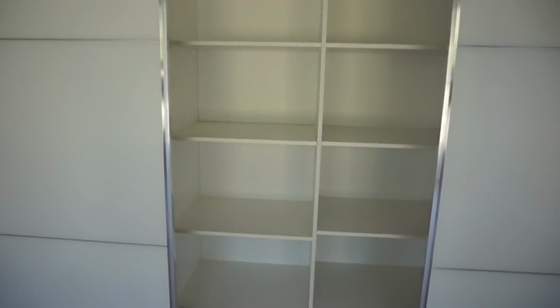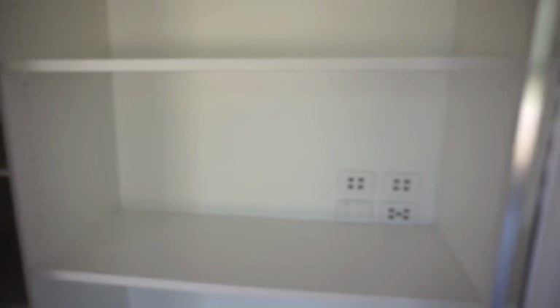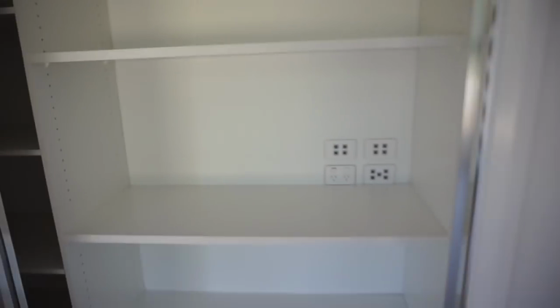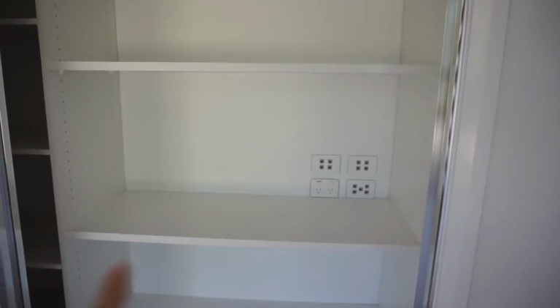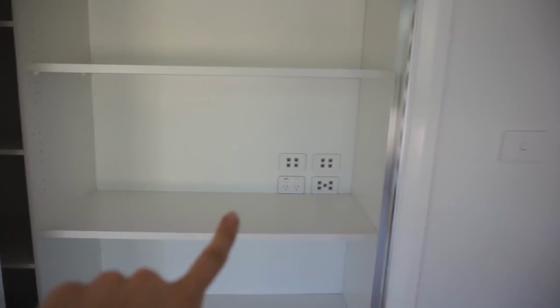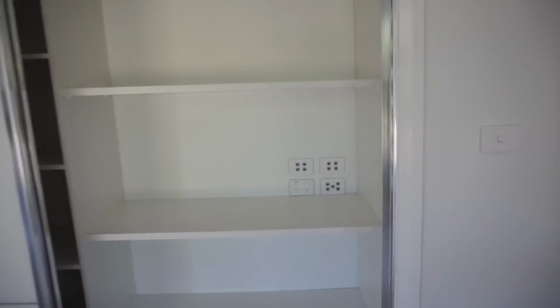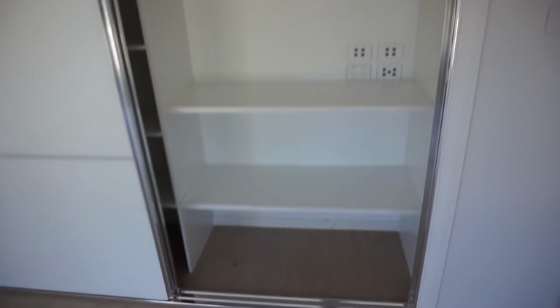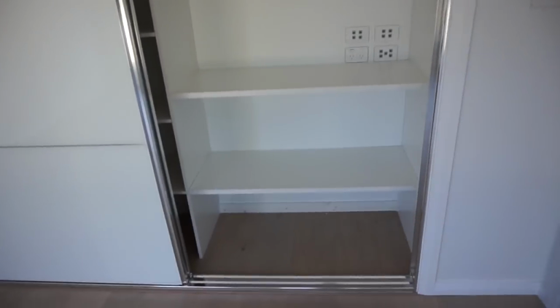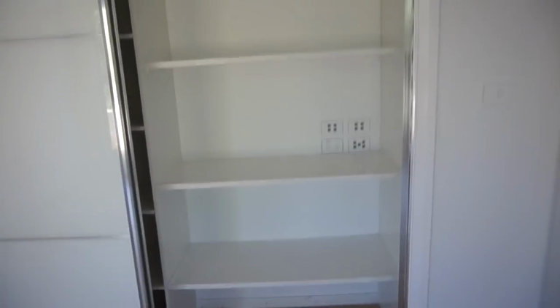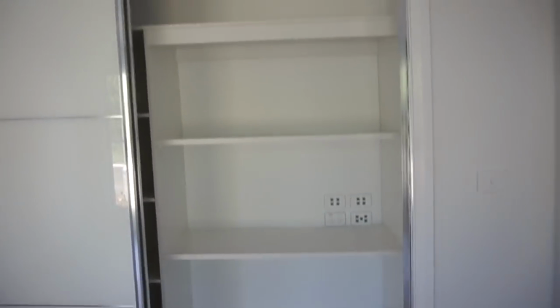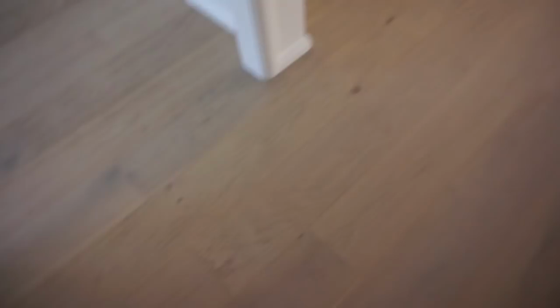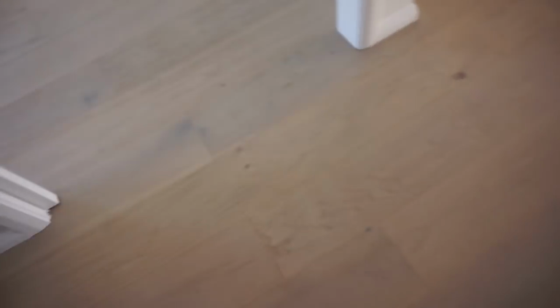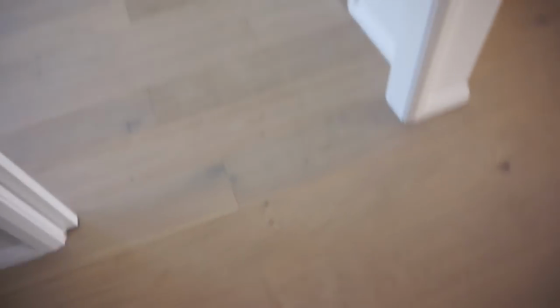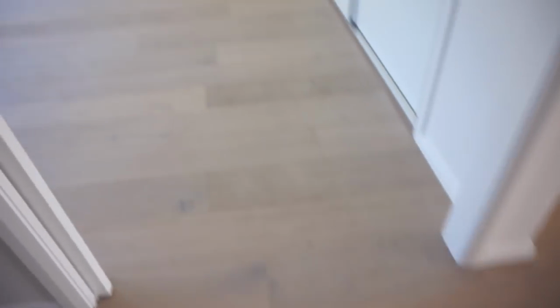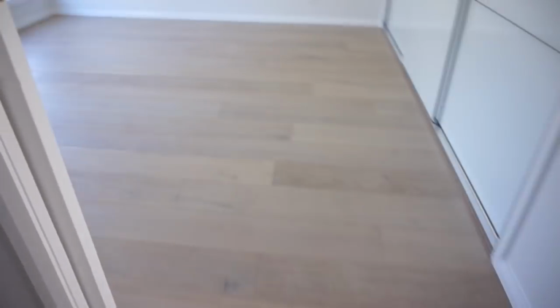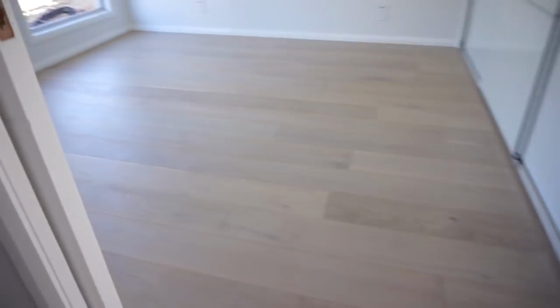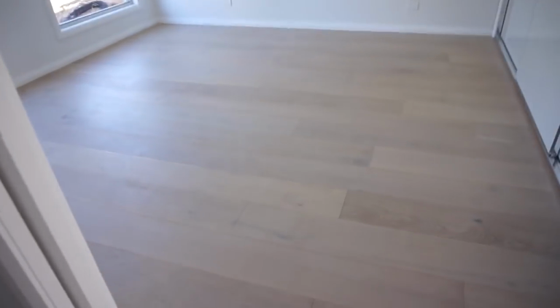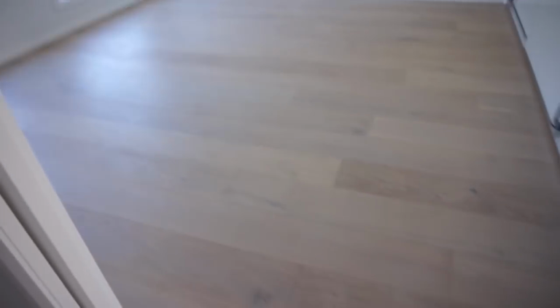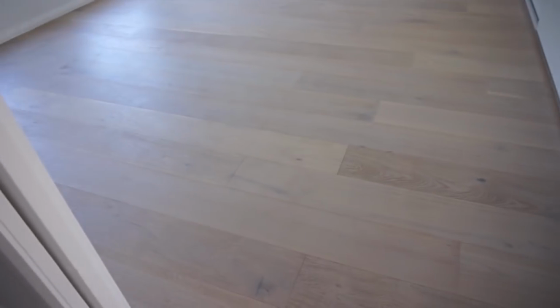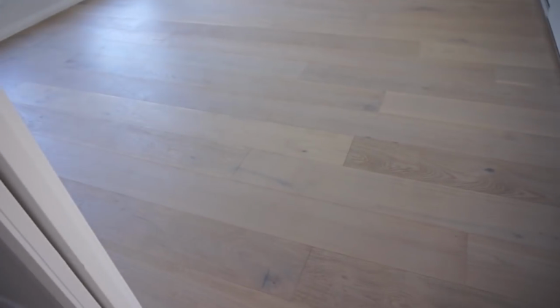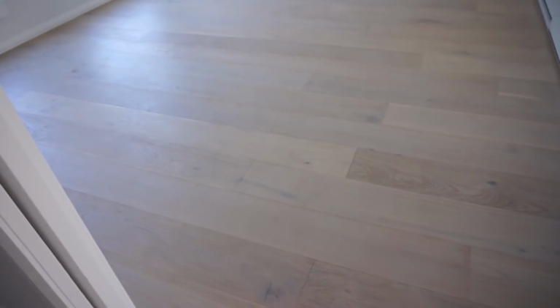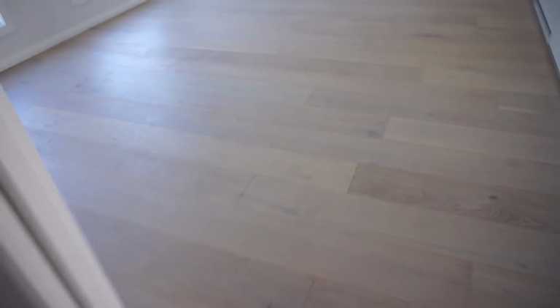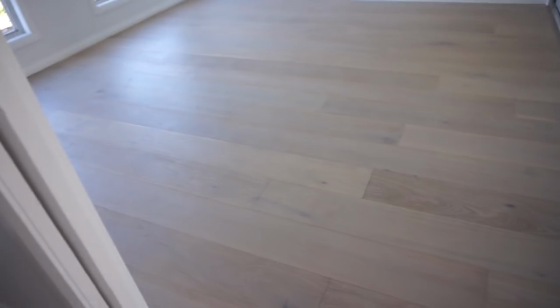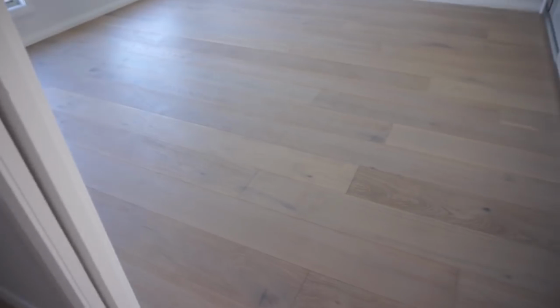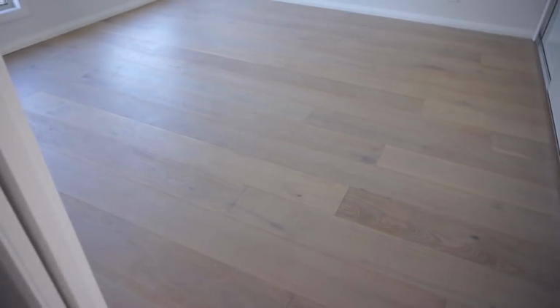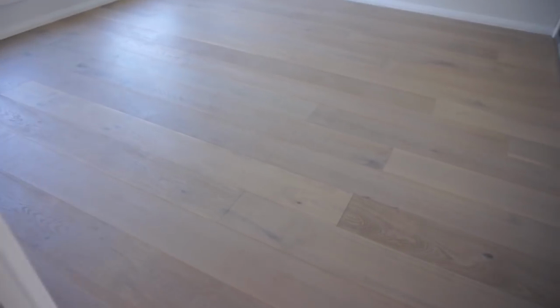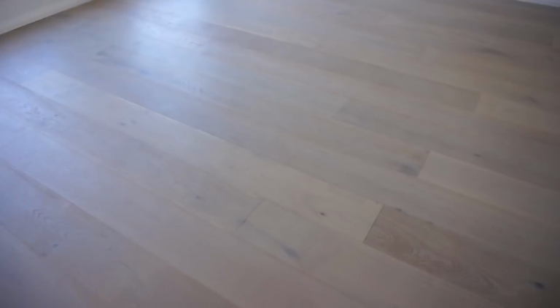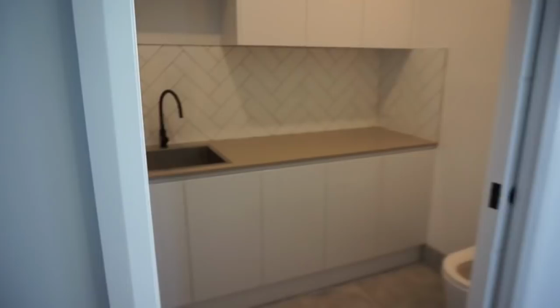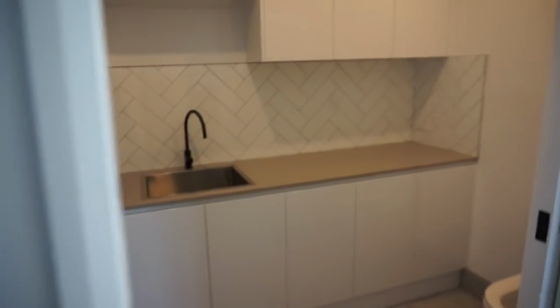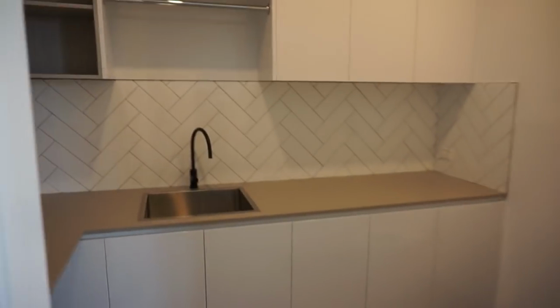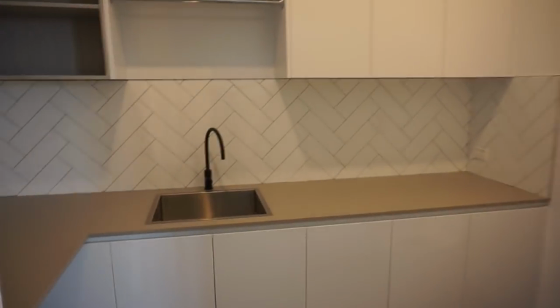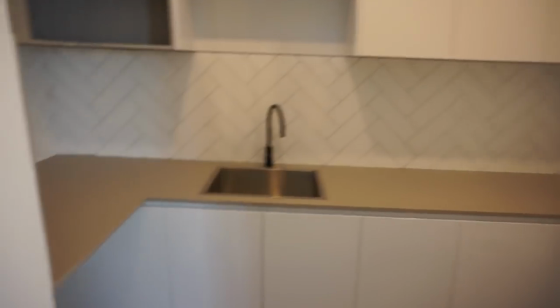We're going to put the printers and everything like that in there. These are the floors we chose, which are really beautiful light whitewashed timber. And here is the laundry.